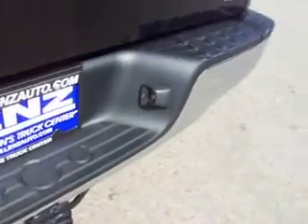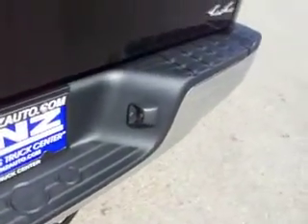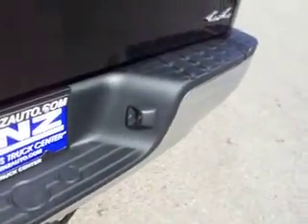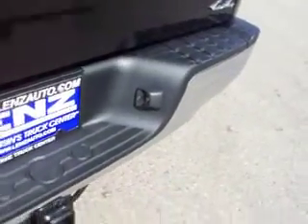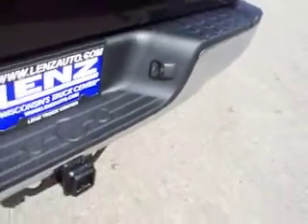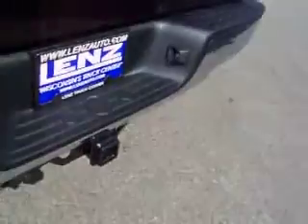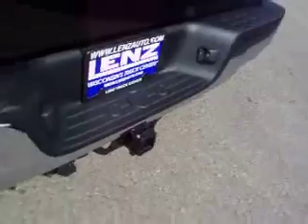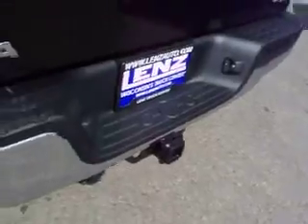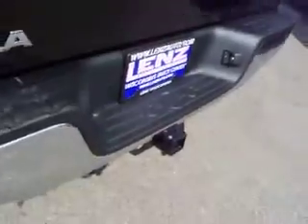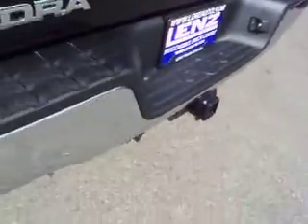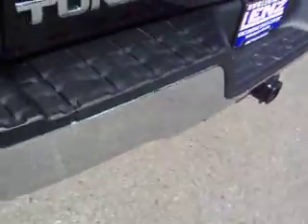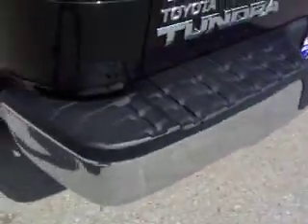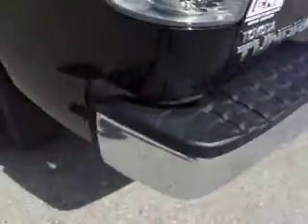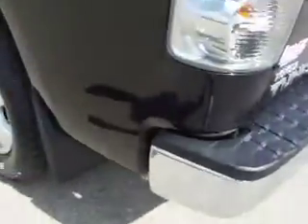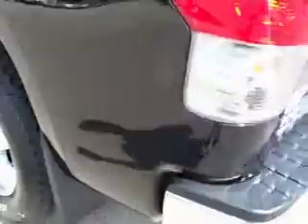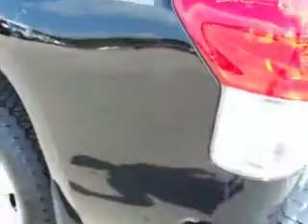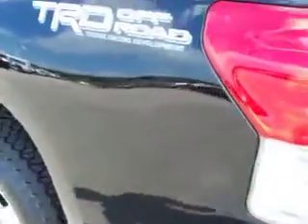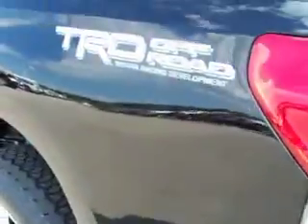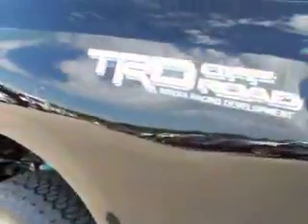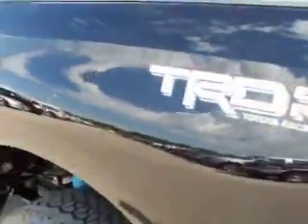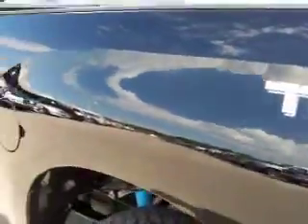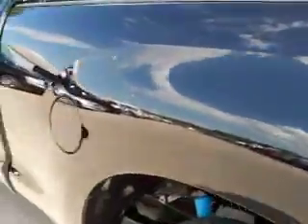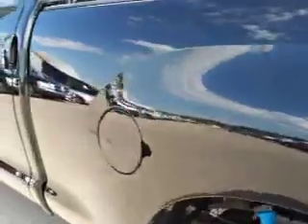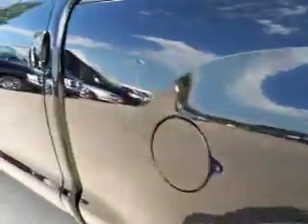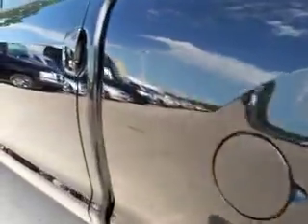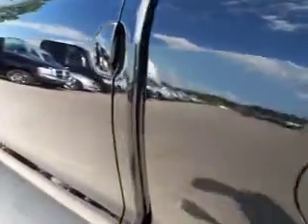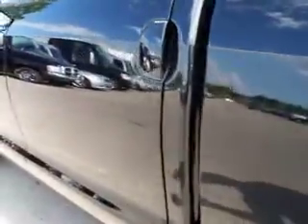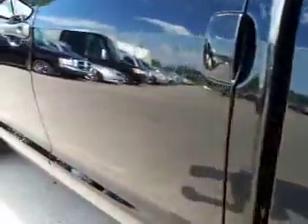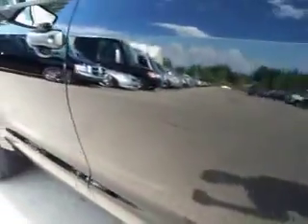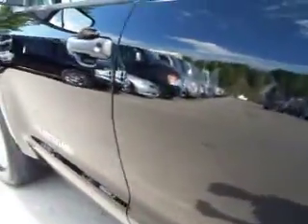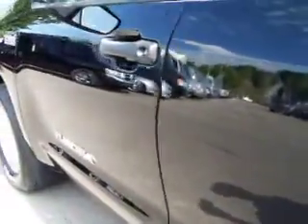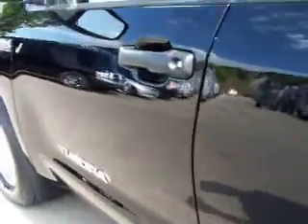This truck has a full towing package, which includes the receiver hitch, wiring, and transmission cooler. And as you go down on this side of the truck, you can see that there's no dents, no dings anywhere.